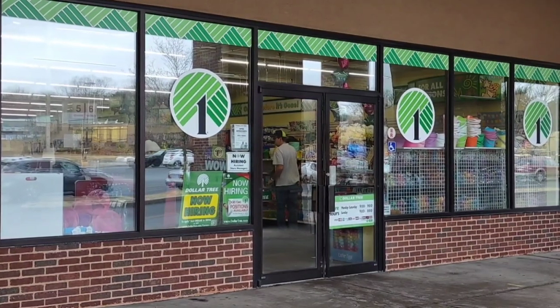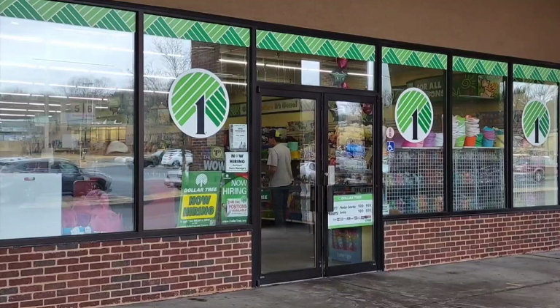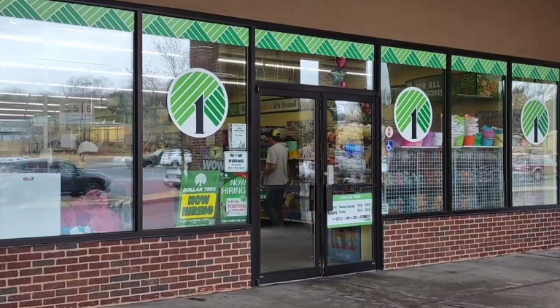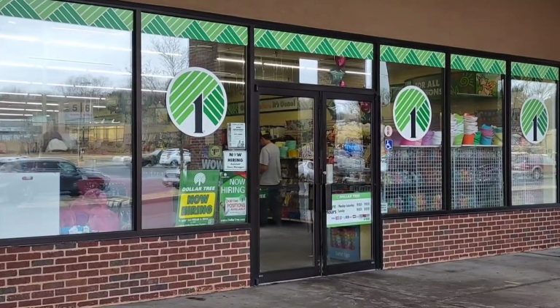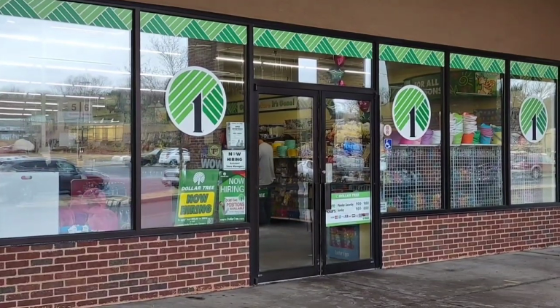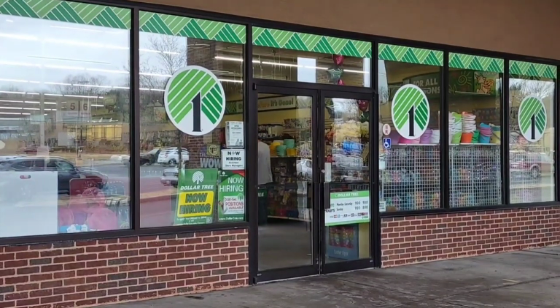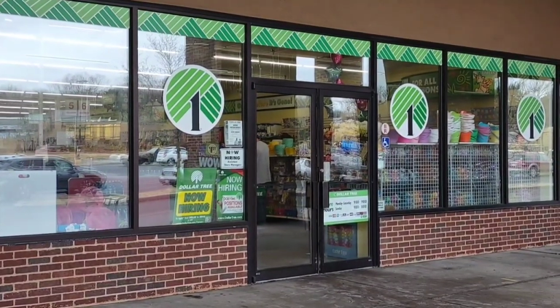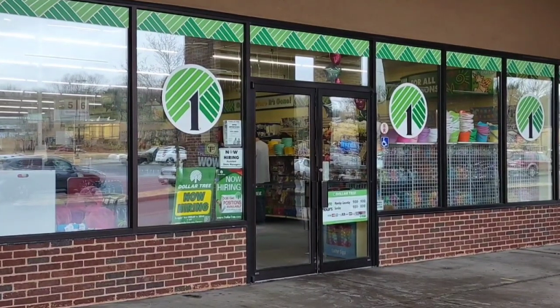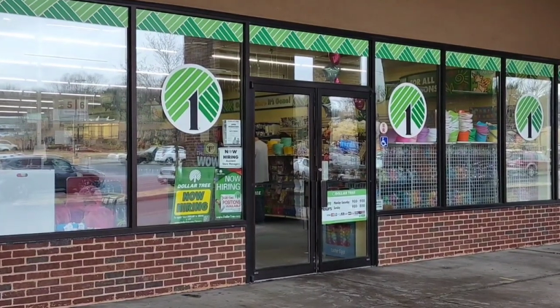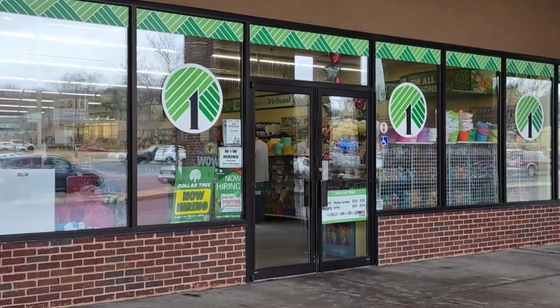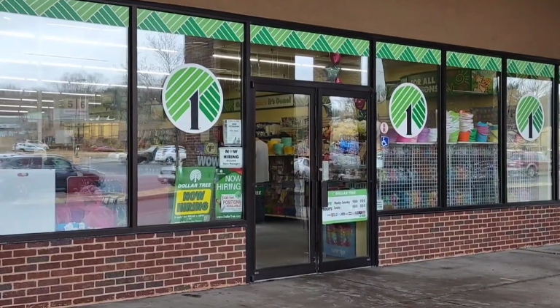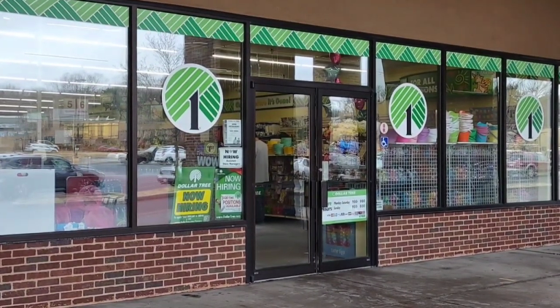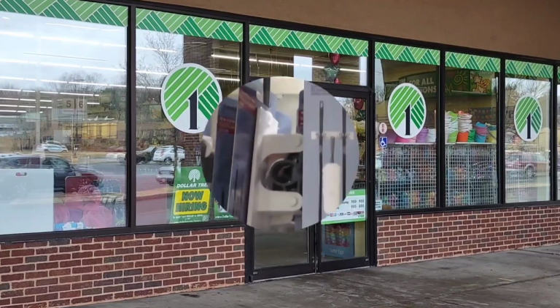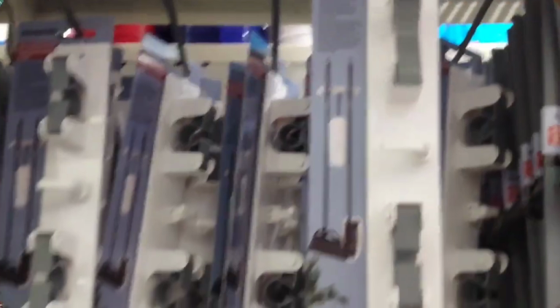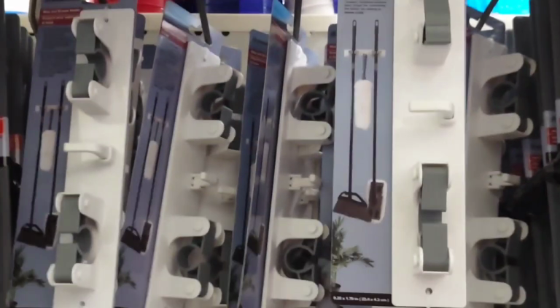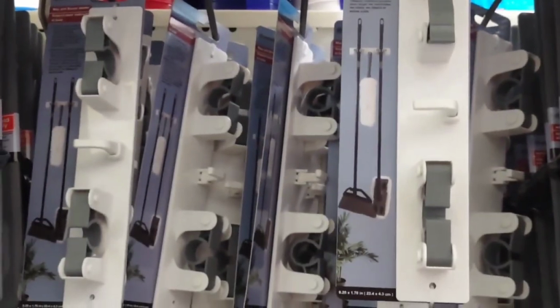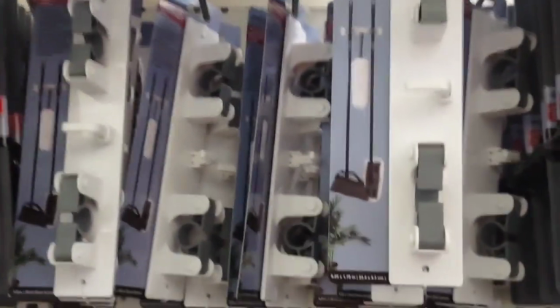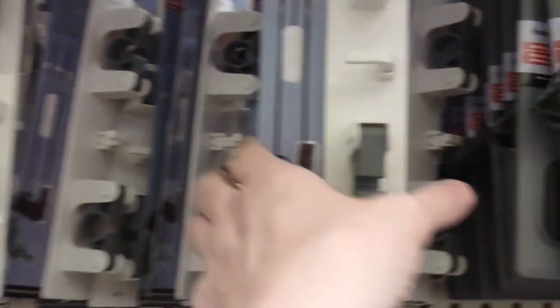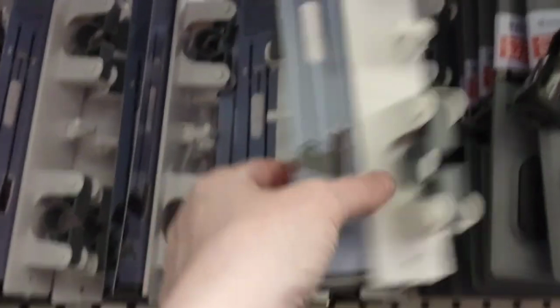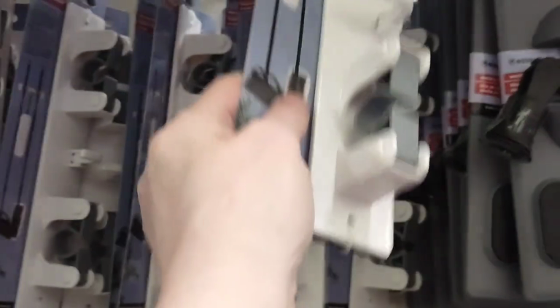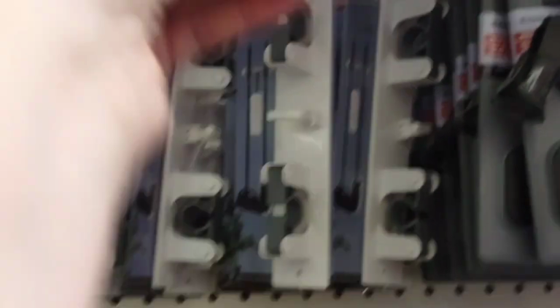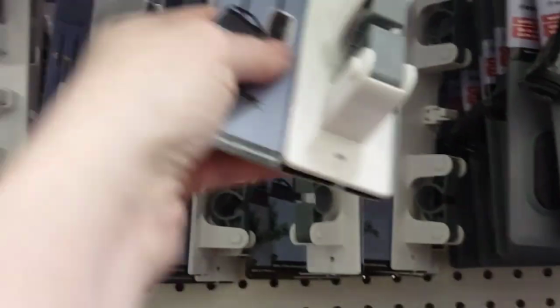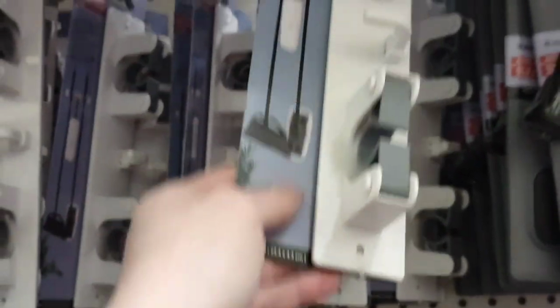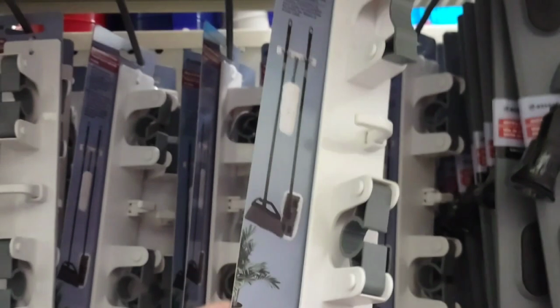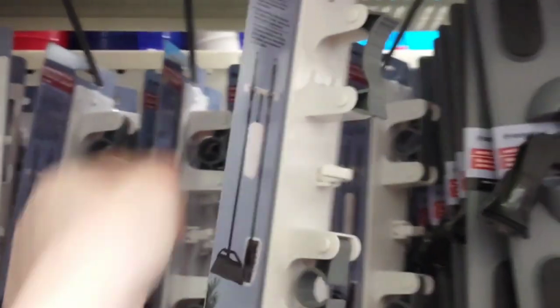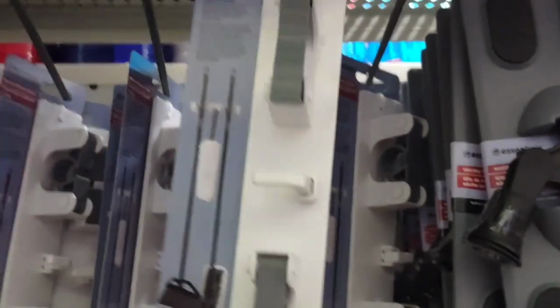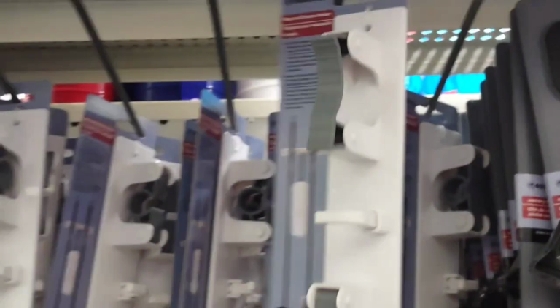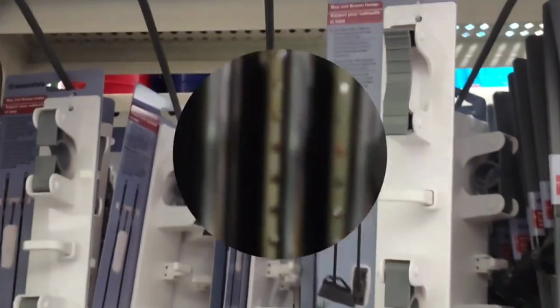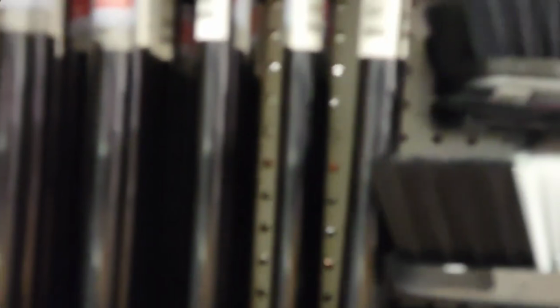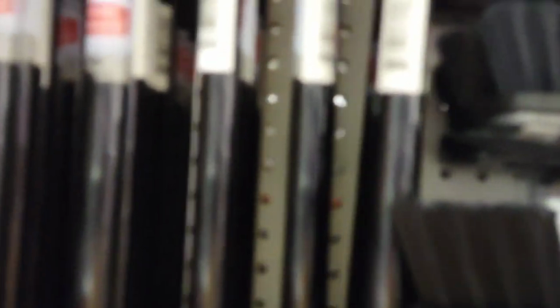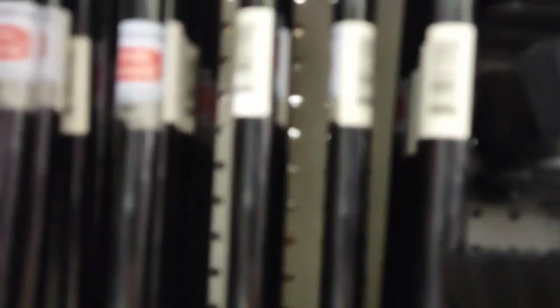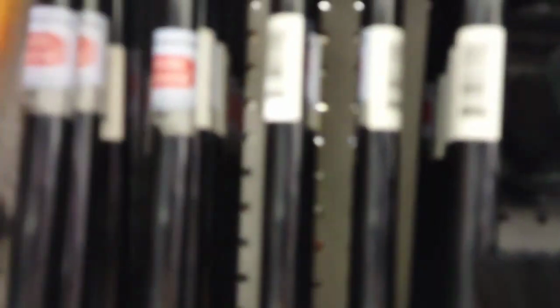I'm at the Dollar Tree and we're going to go in for some items for a DIY that I saw. Let's go in and find out if they have them — they have them, I'm so excited! This is for the DIY. I'm going to get a couple of them. They also have the poles that I need and I need four of them.